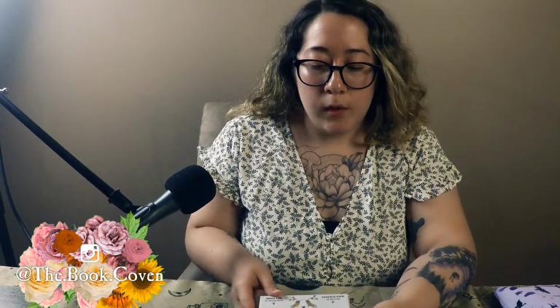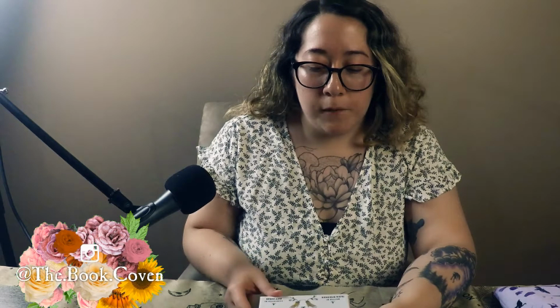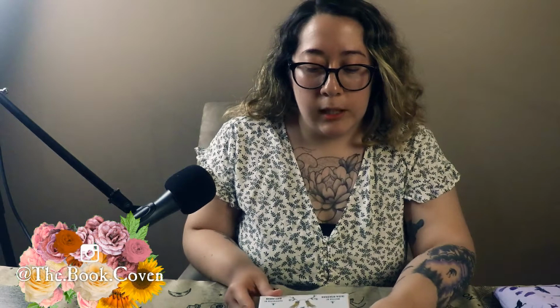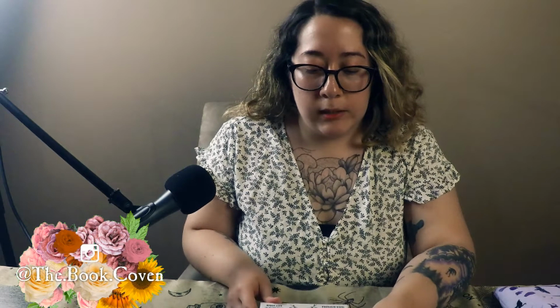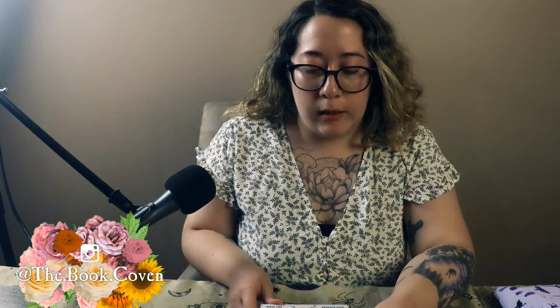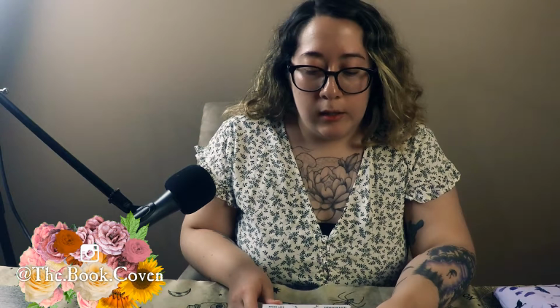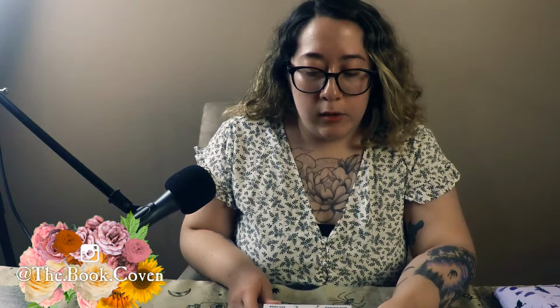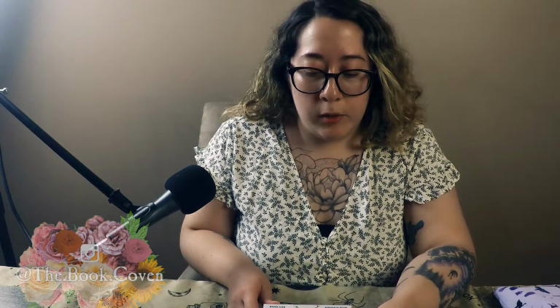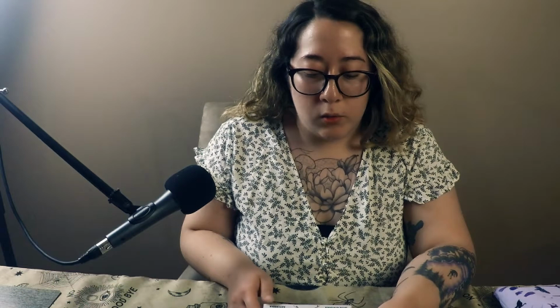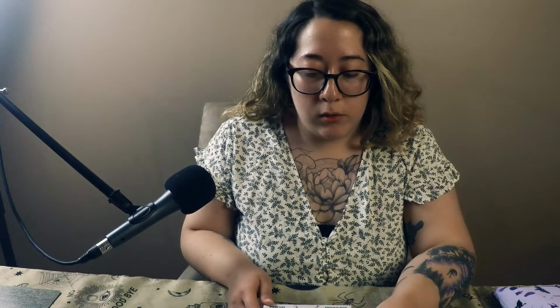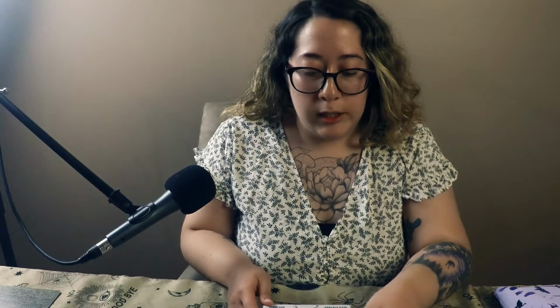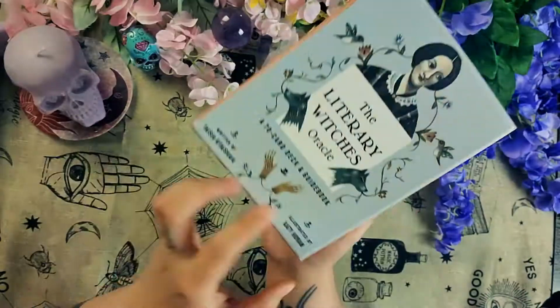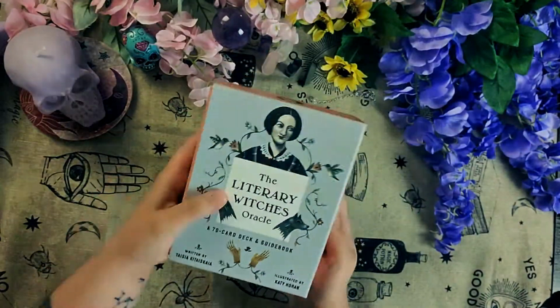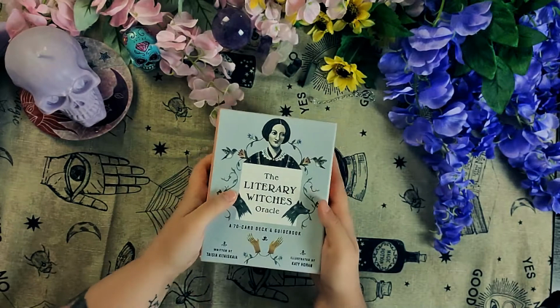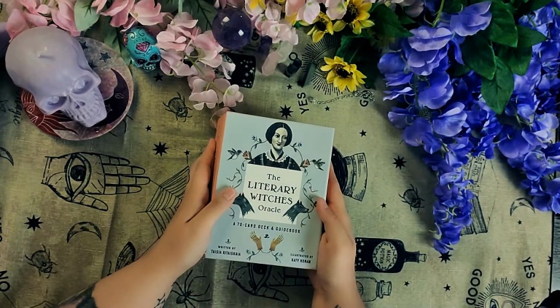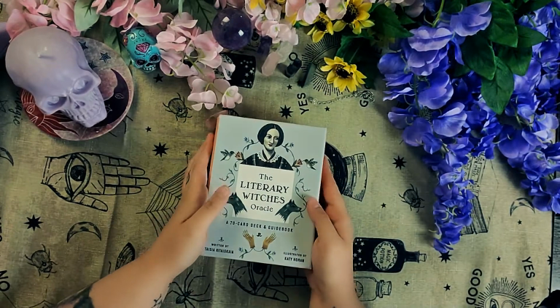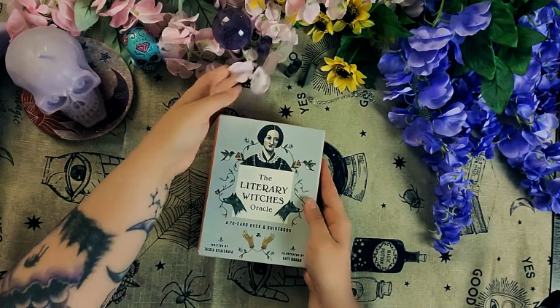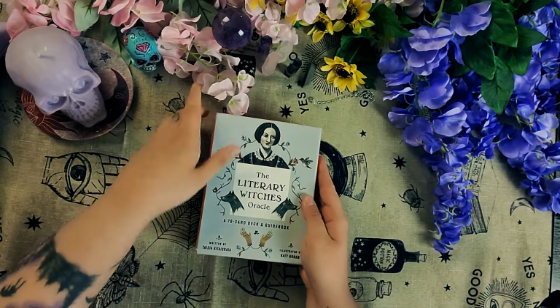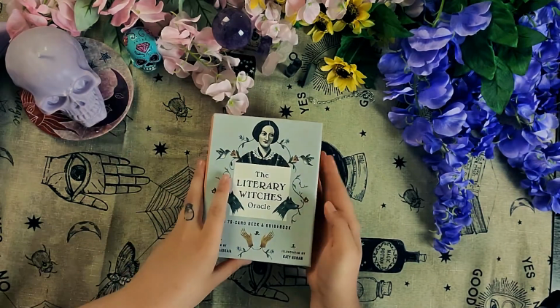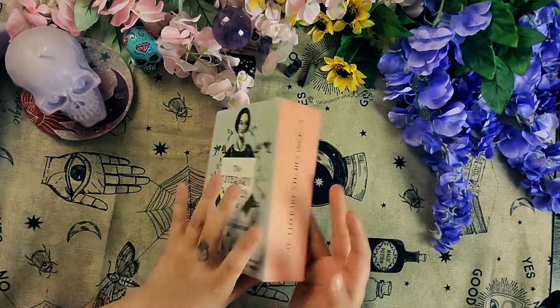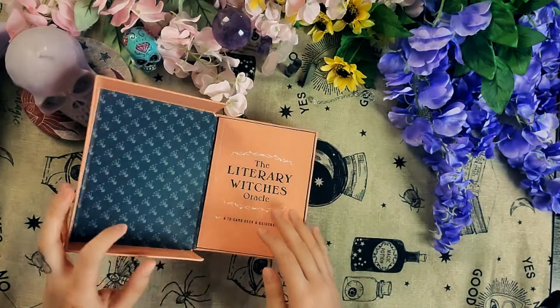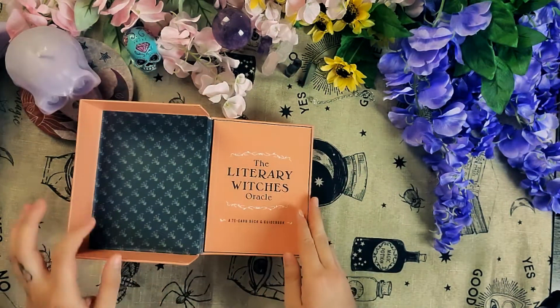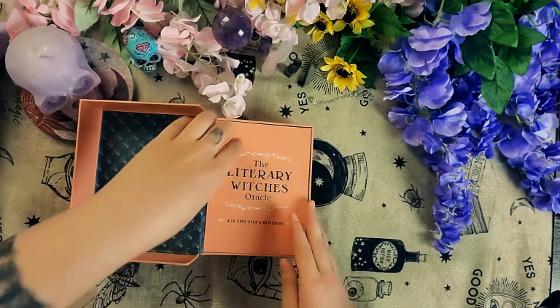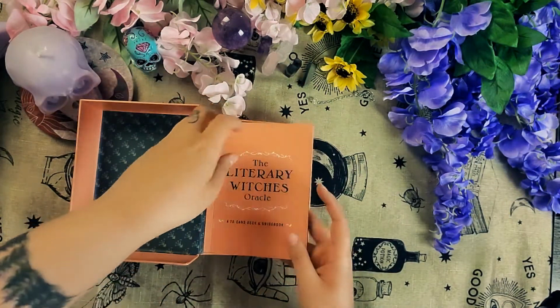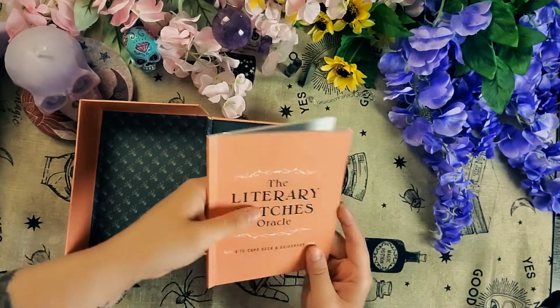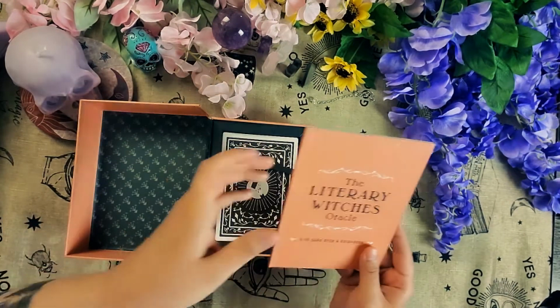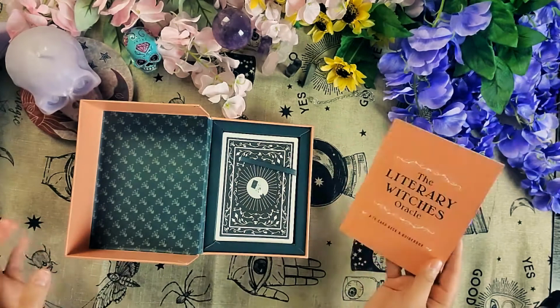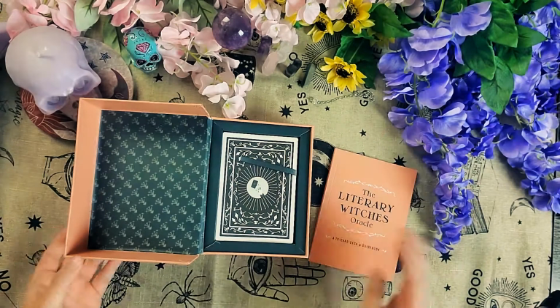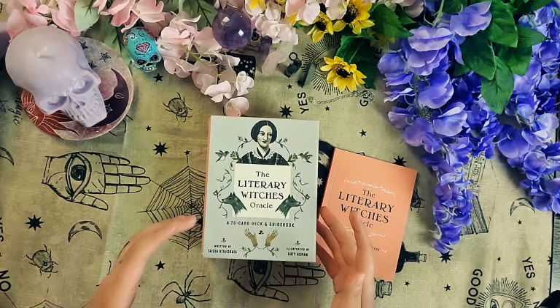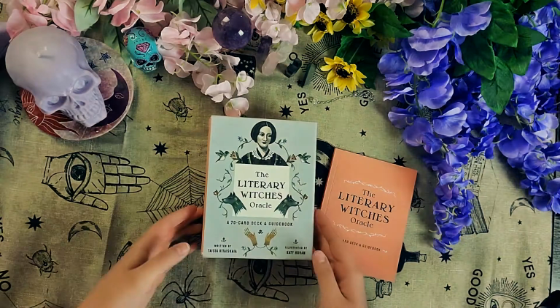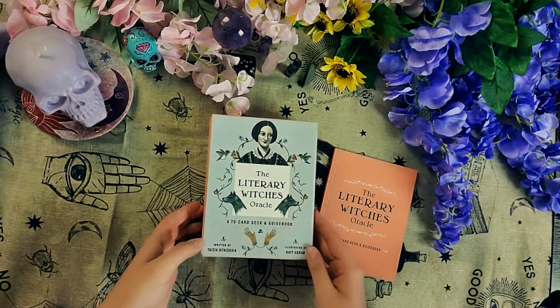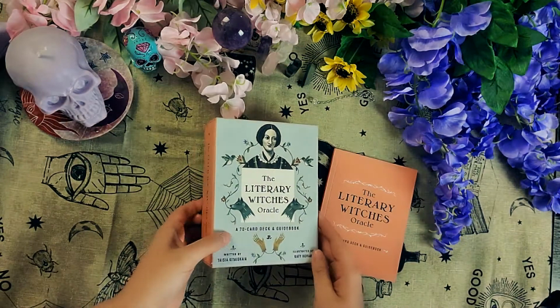So our first deck is the Literary Witches Oracle deck. This one I actually just got, and I got it on Amazon, so it's very easy to get. You can go on their website too, I believe, to get it.